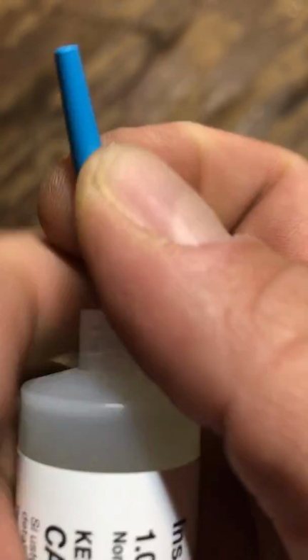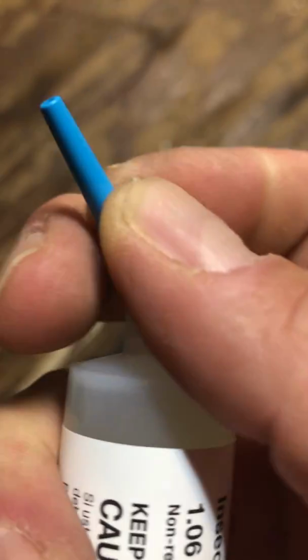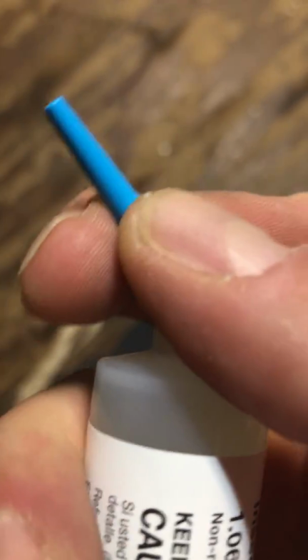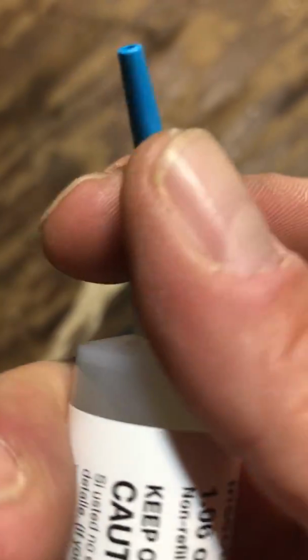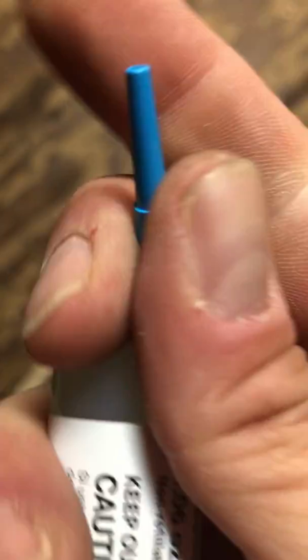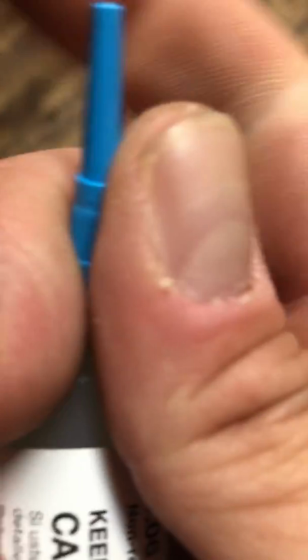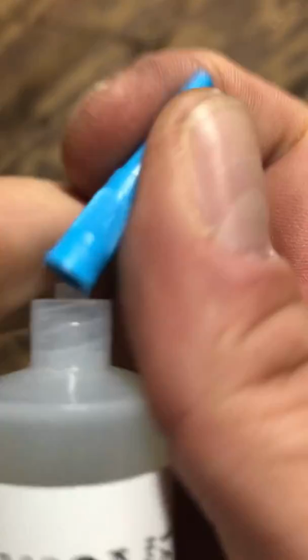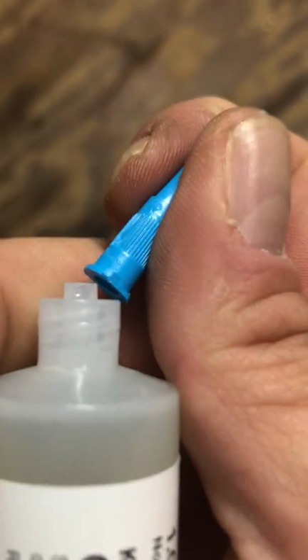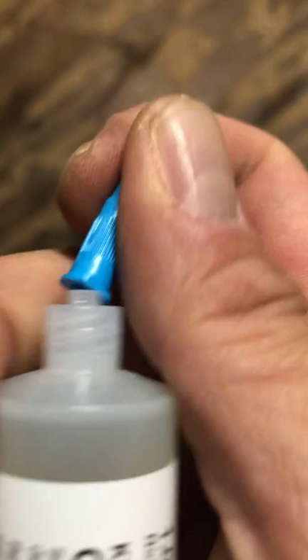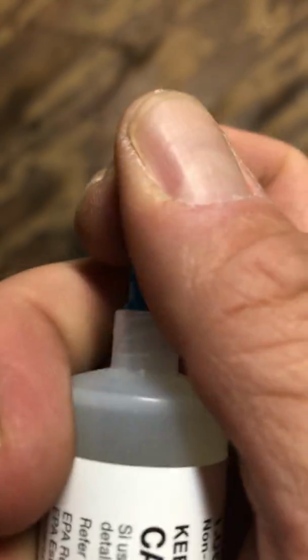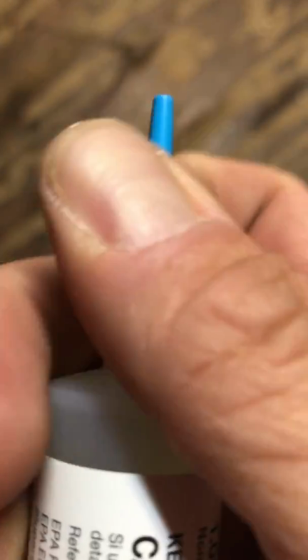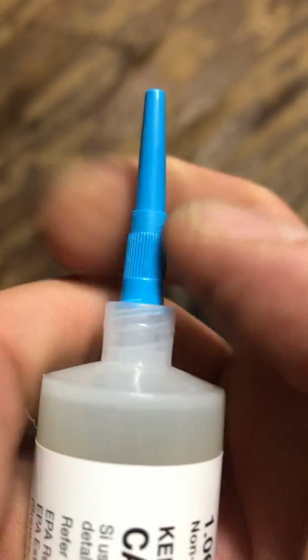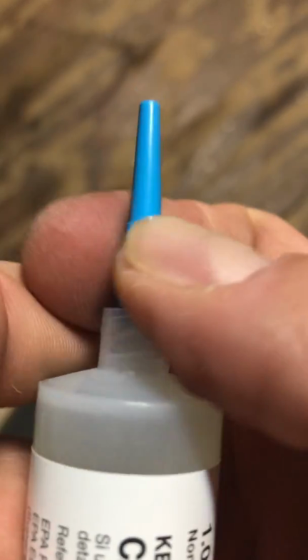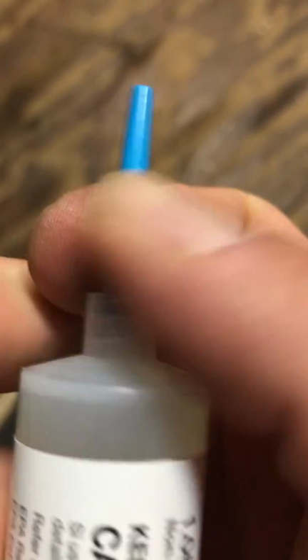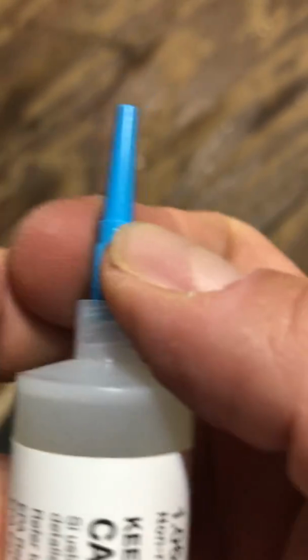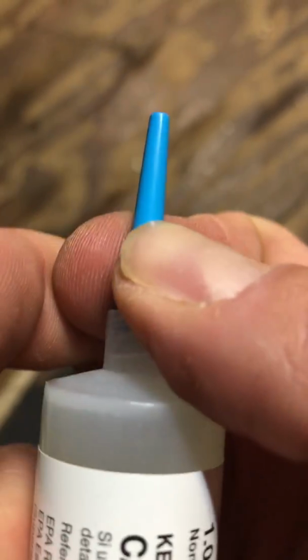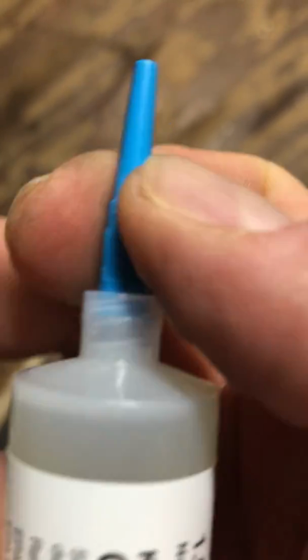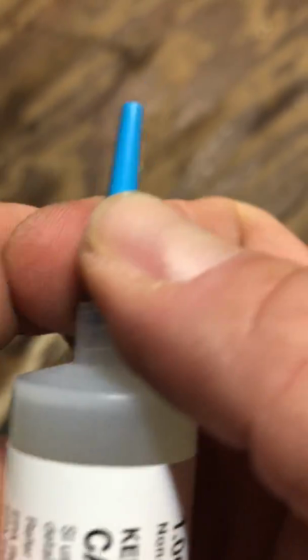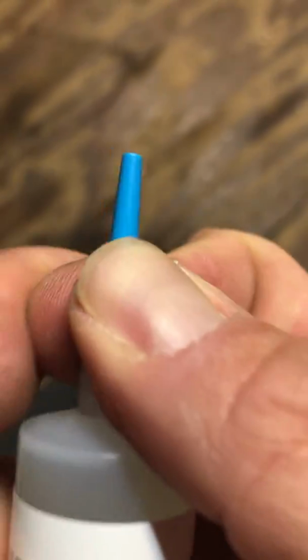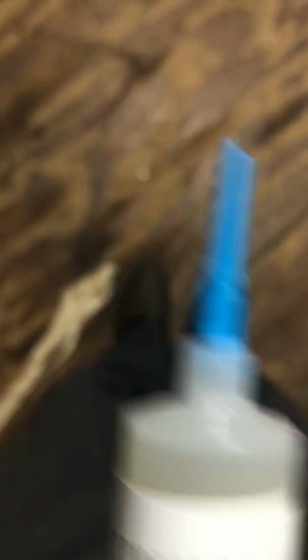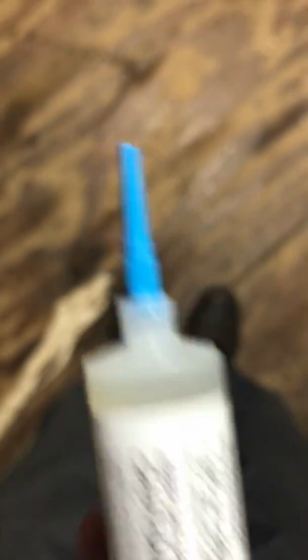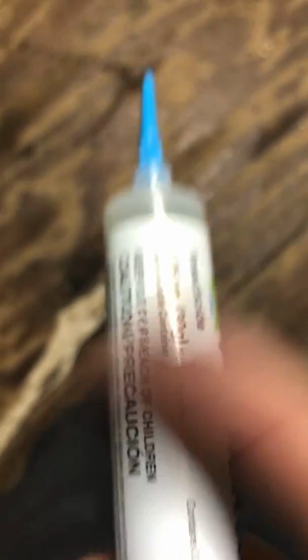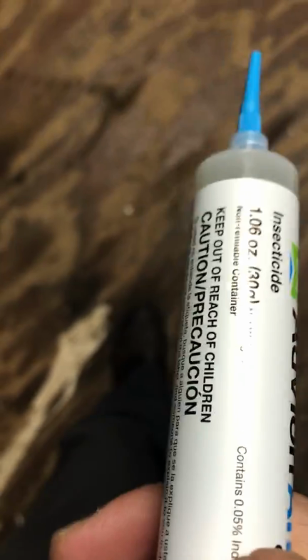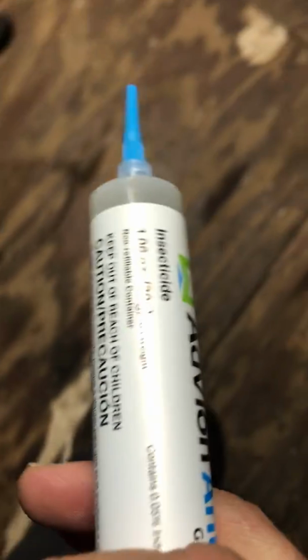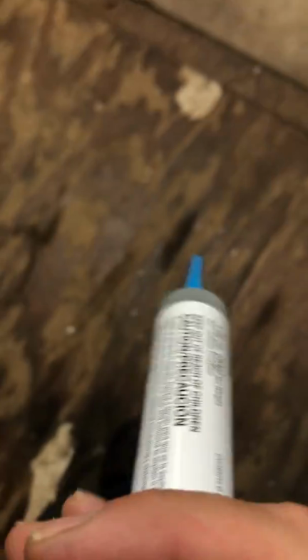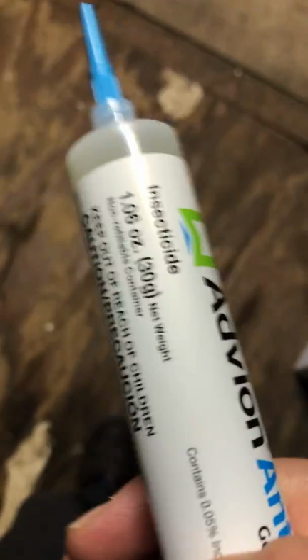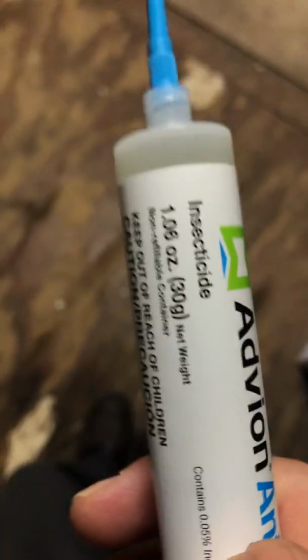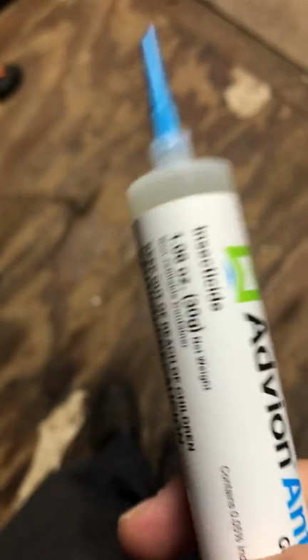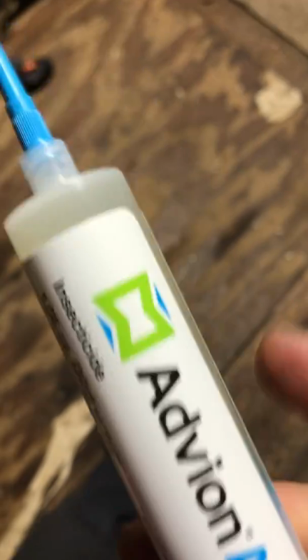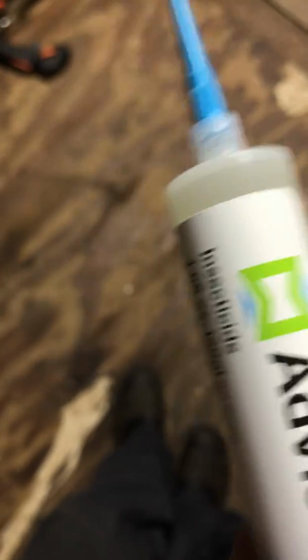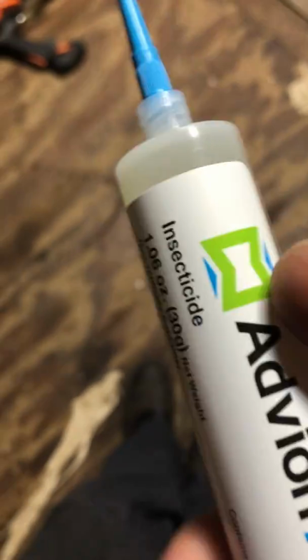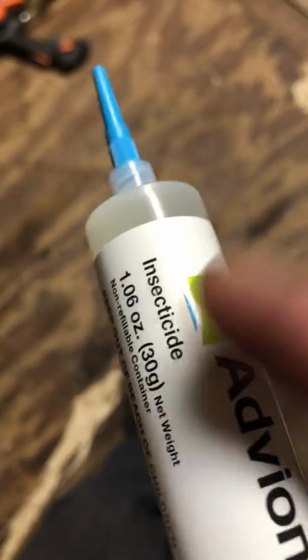You can unscrew that and re-screw it back in. This does dry out a little bit quicker when you're doing your bait applications, so it's not gonna last as long.